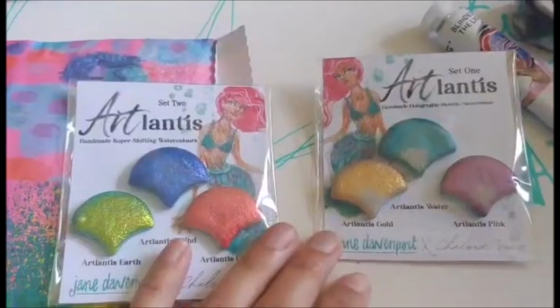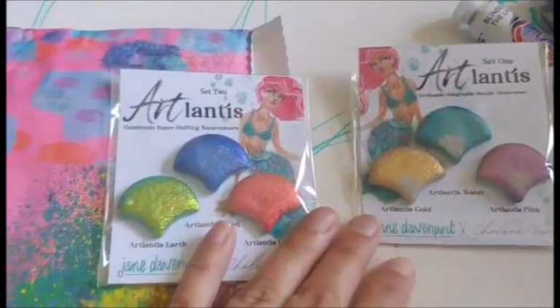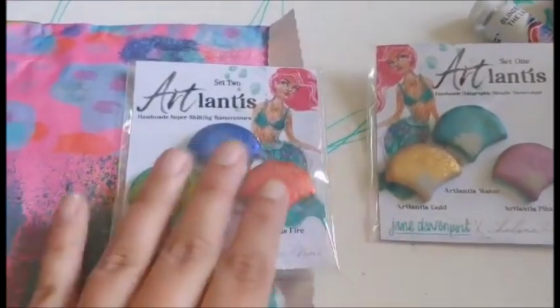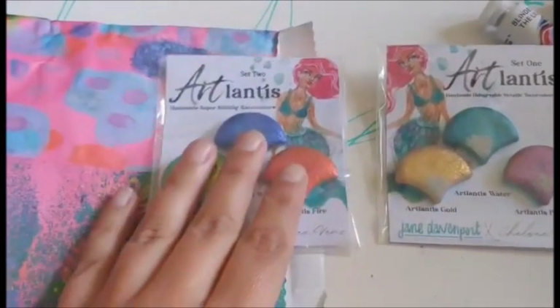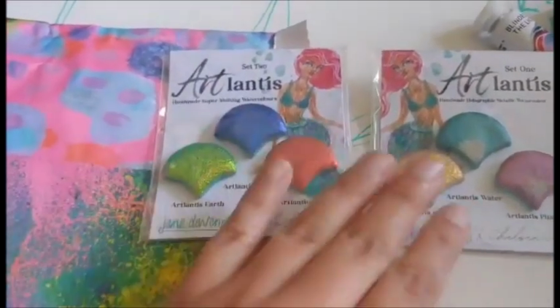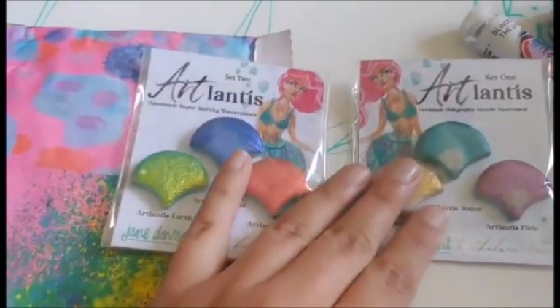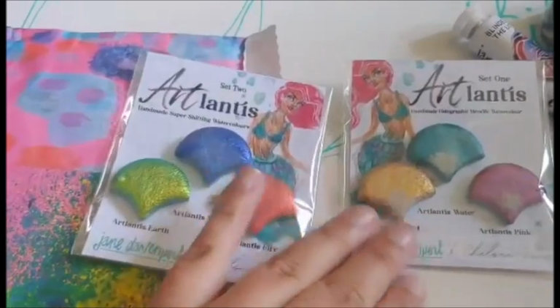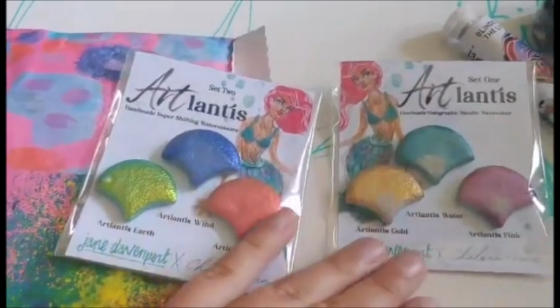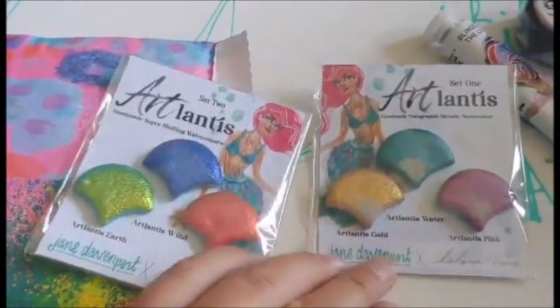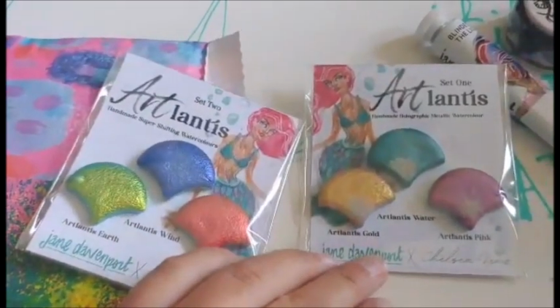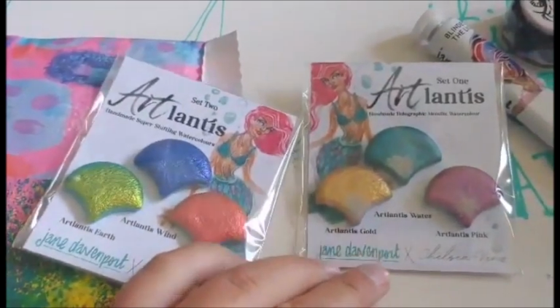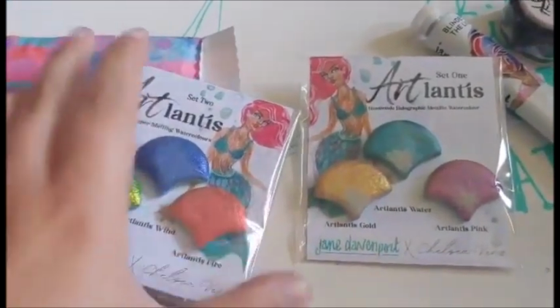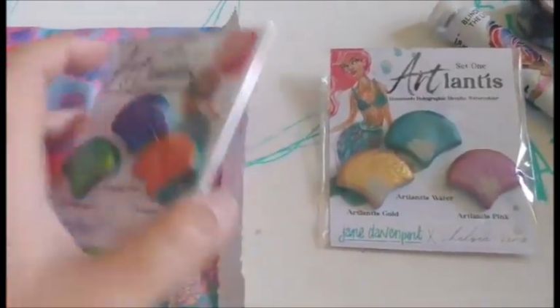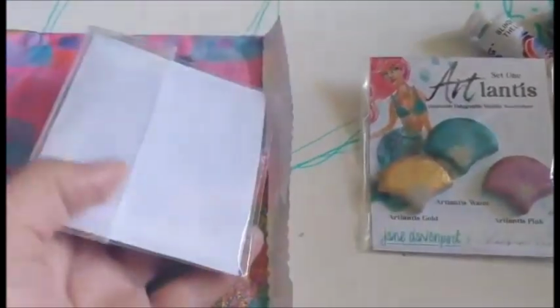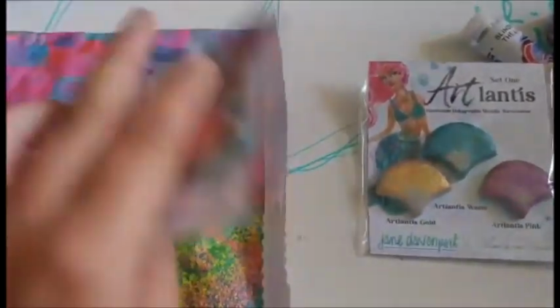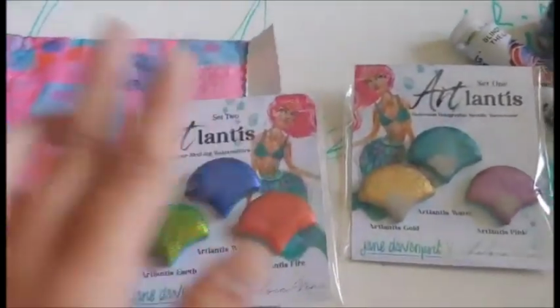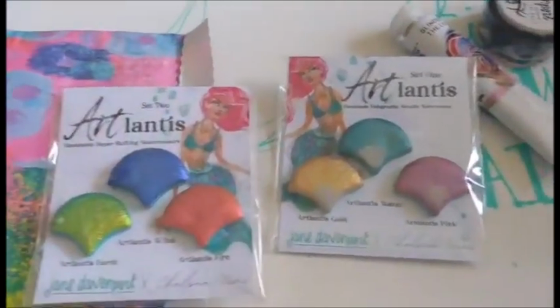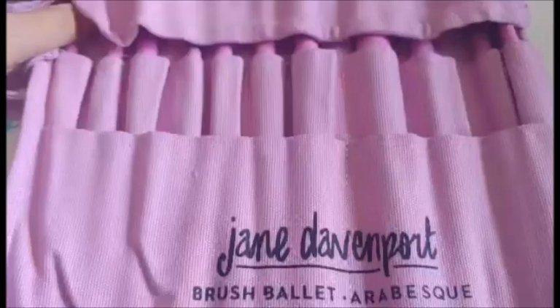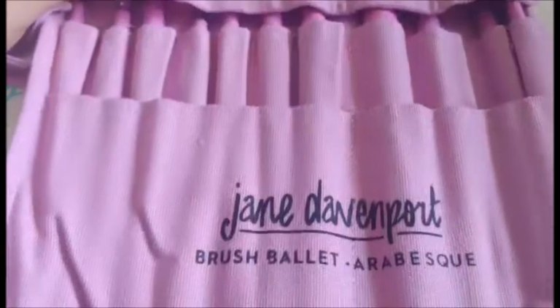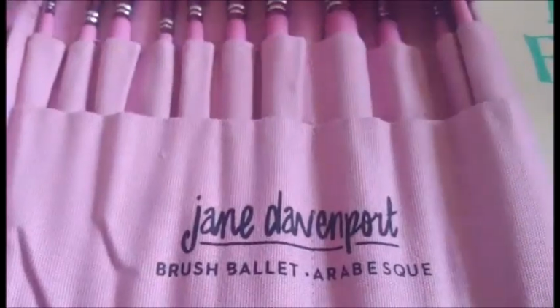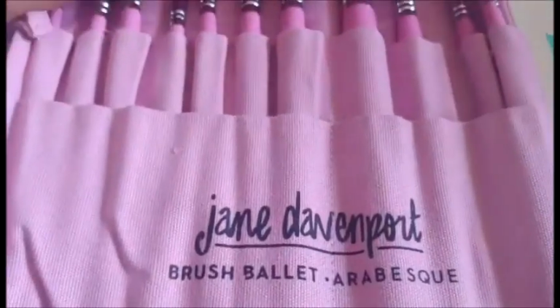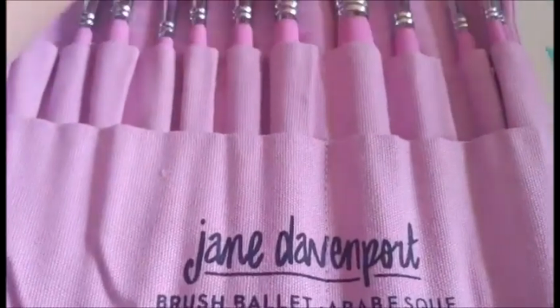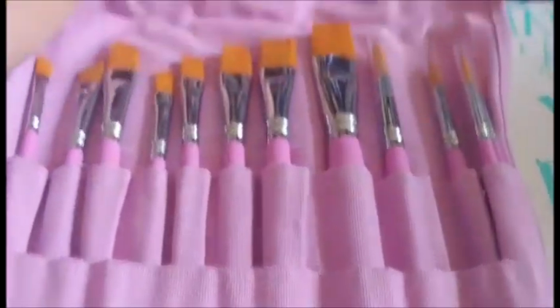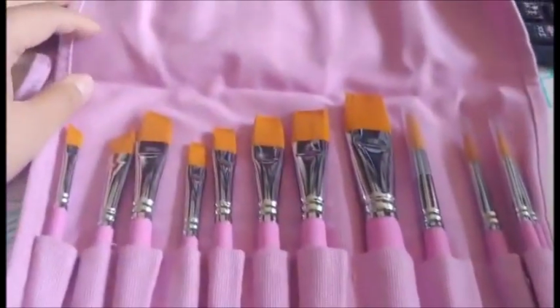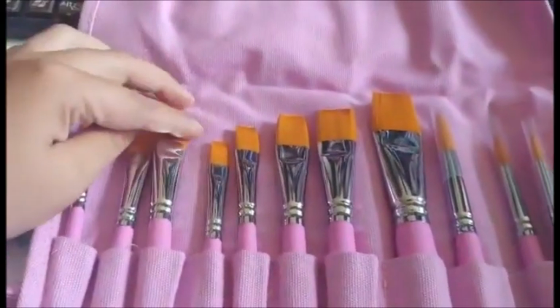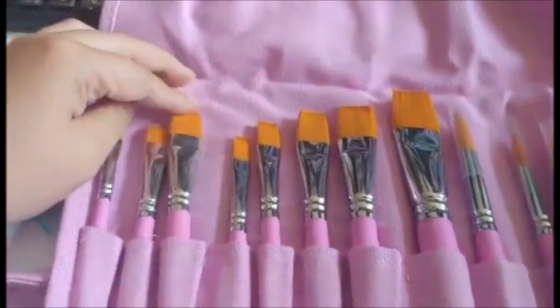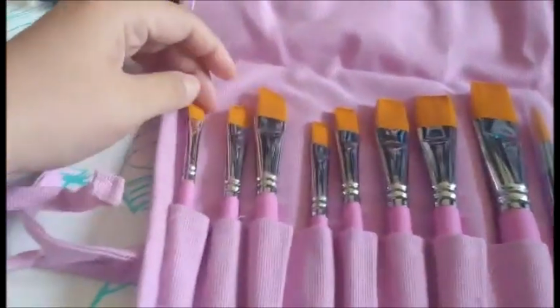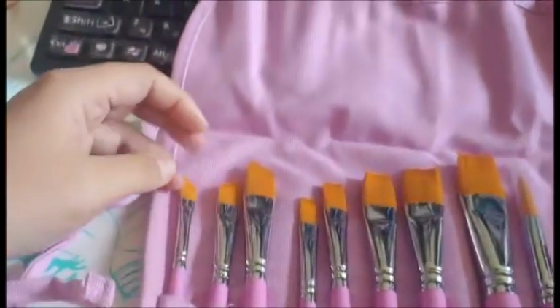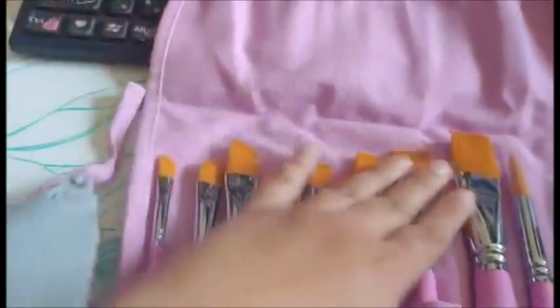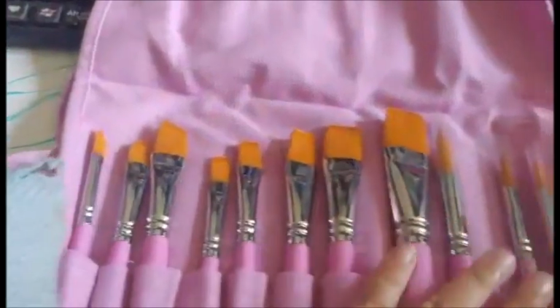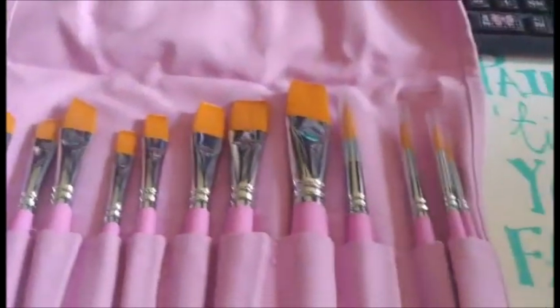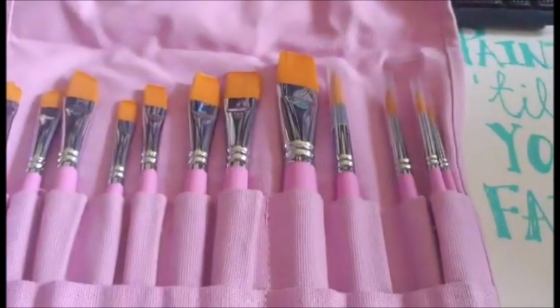The Artlantis watercolor — I've been wanting these for a long time, but they're always sold out. Finally snatched them while I could. The latest brush ballet — more paintbrushes.